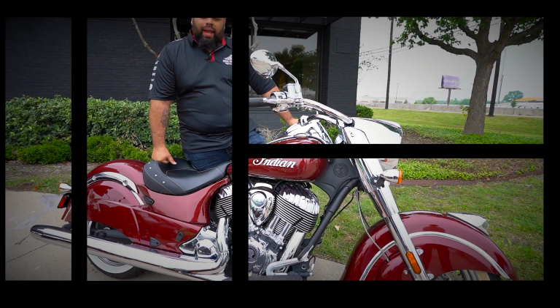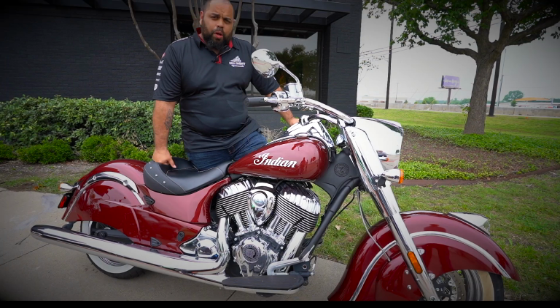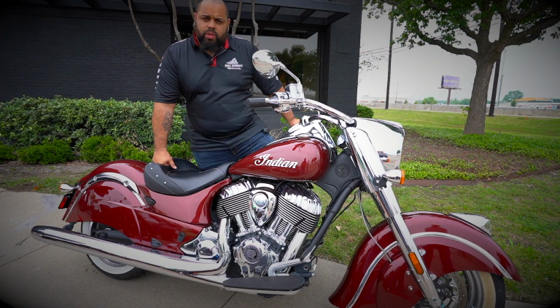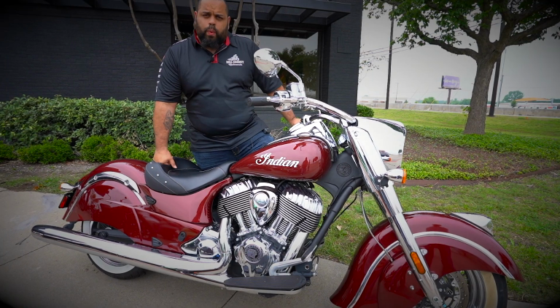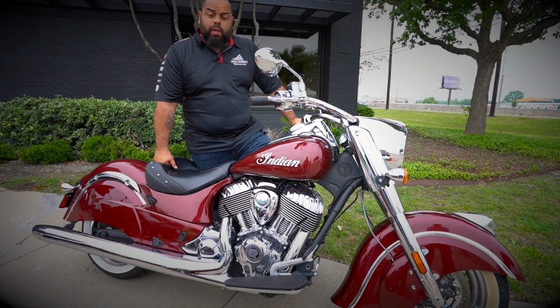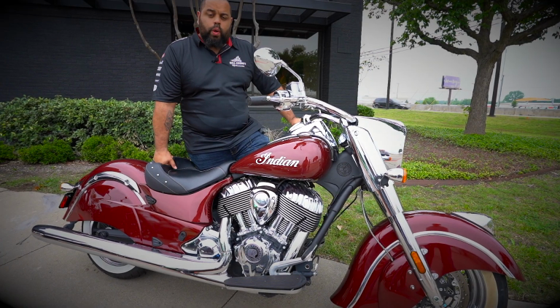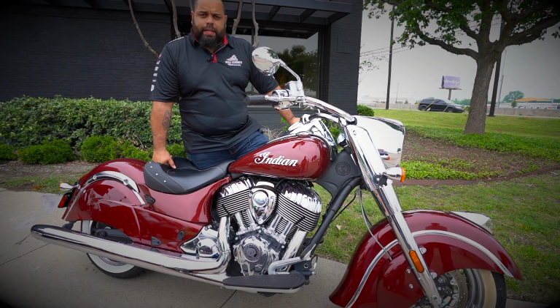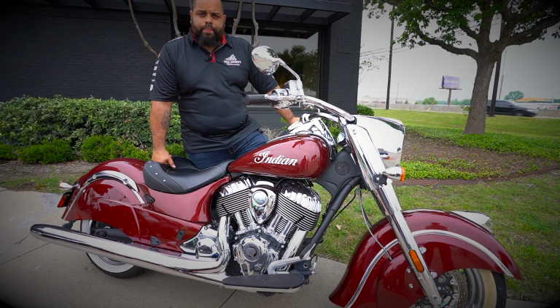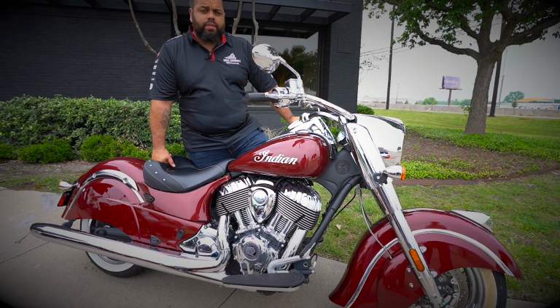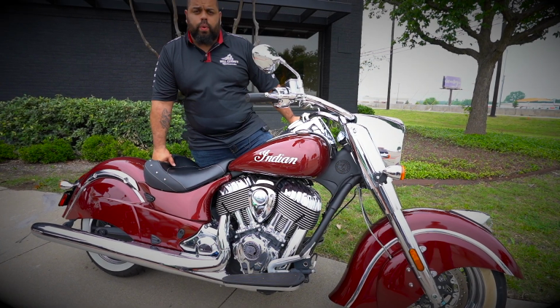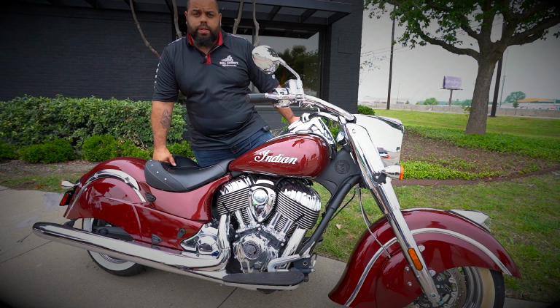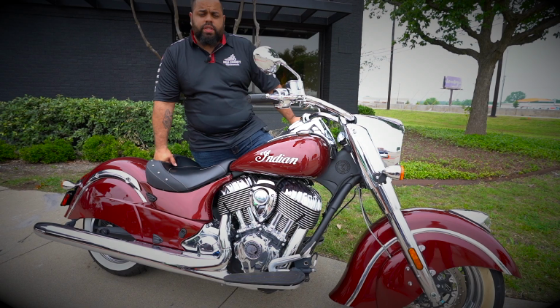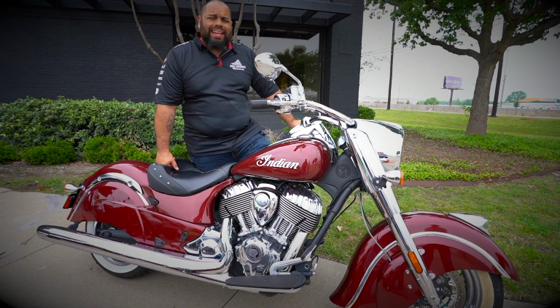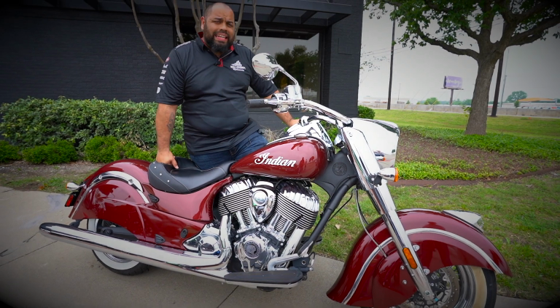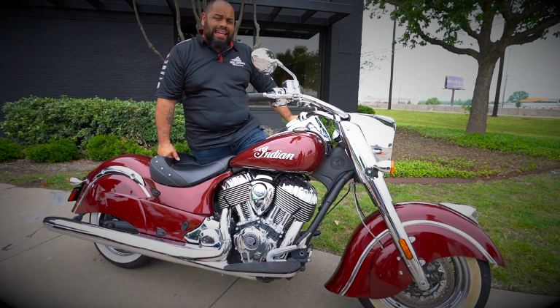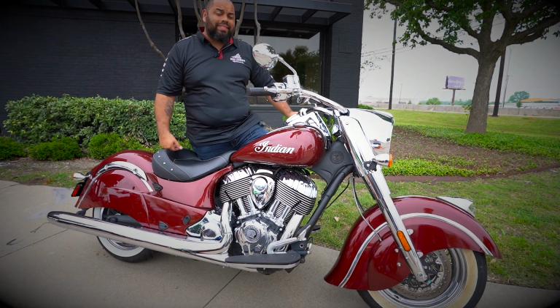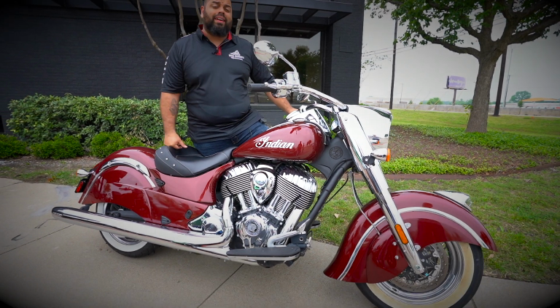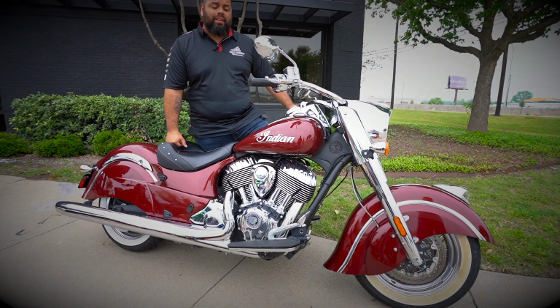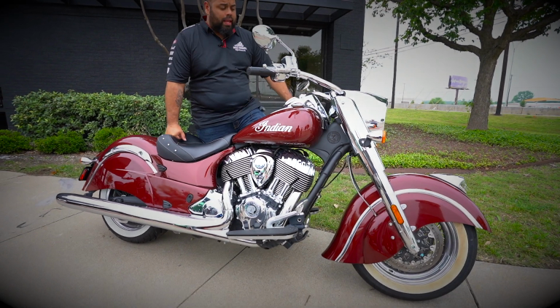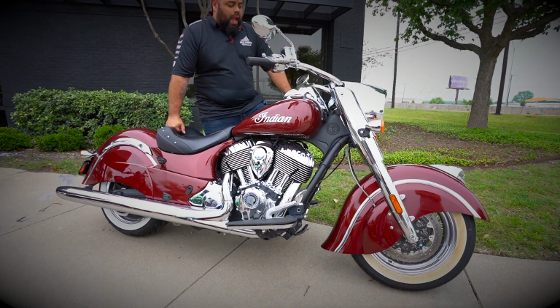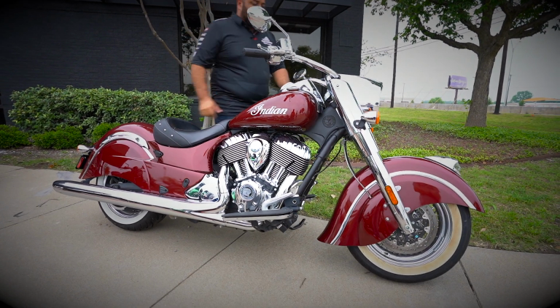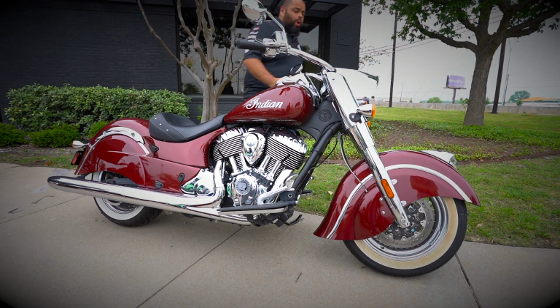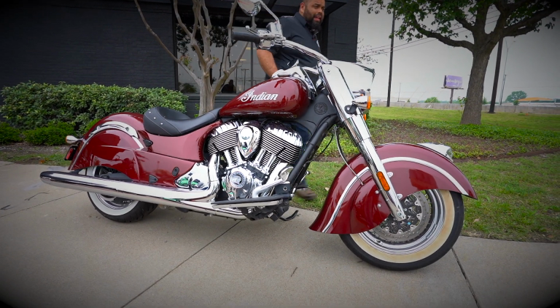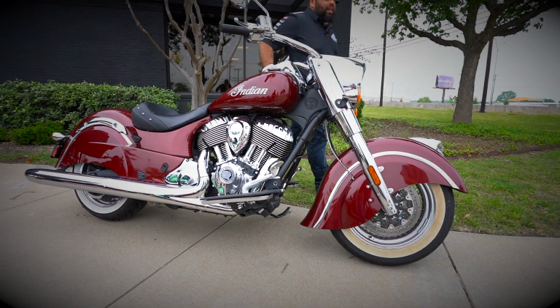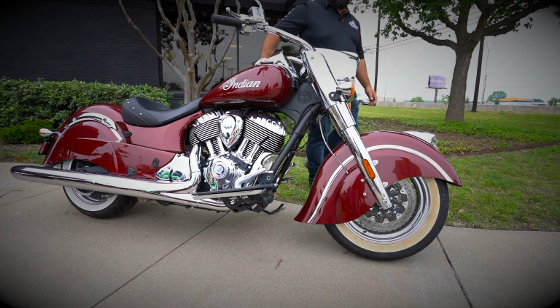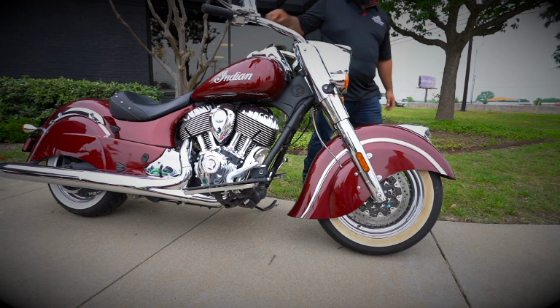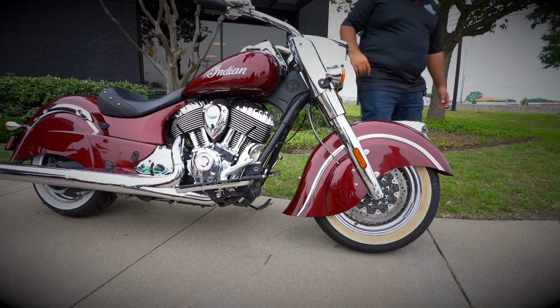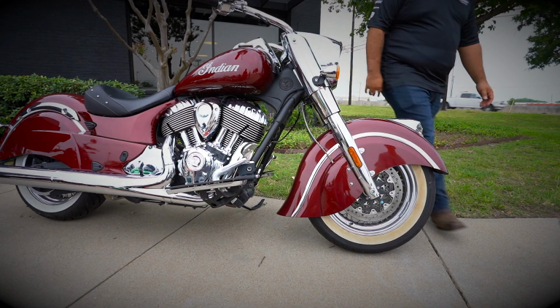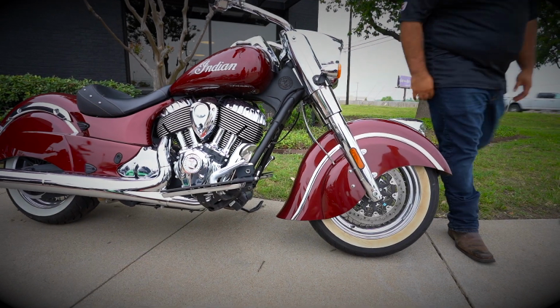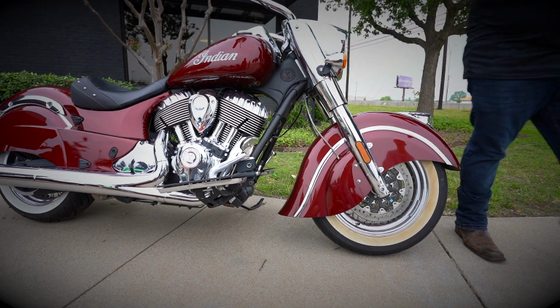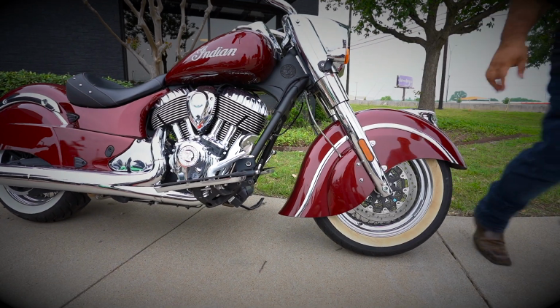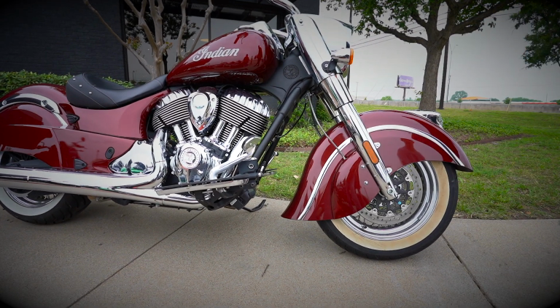Hello, my name is Josue with Belmodo here in Temple, and today we're going to discuss the 2018 Indian Classic. If you want a classic and you want an Indian, what better route than this?